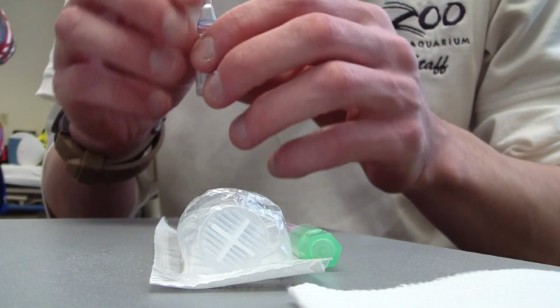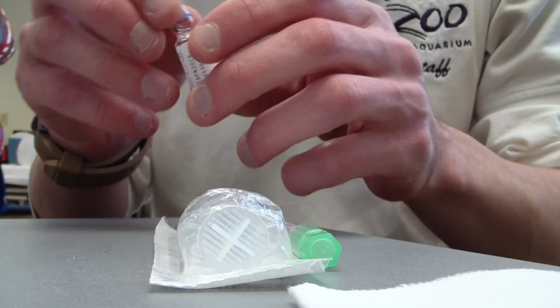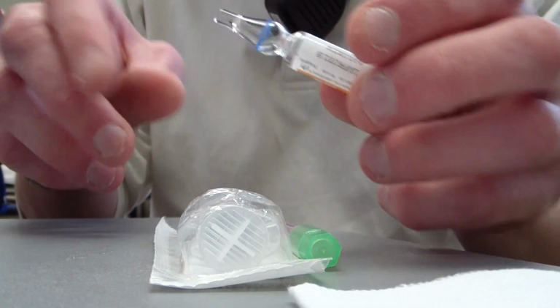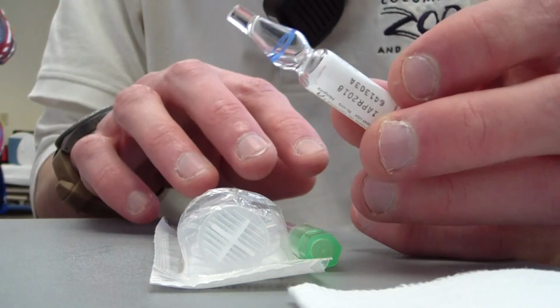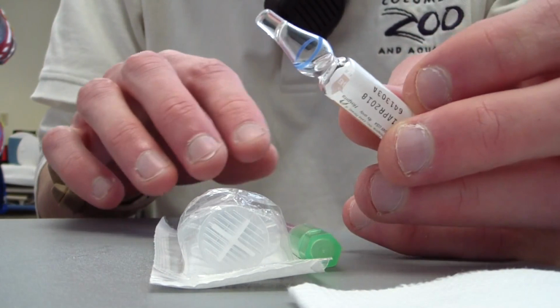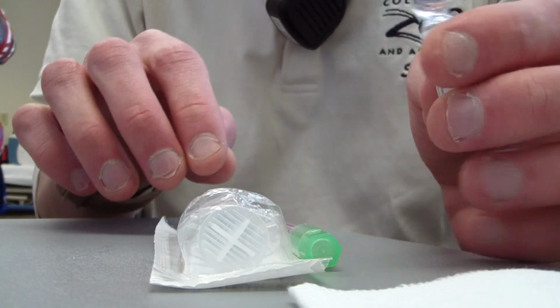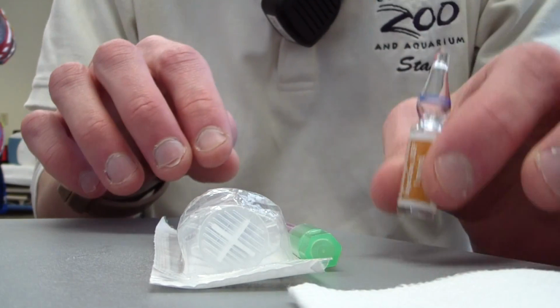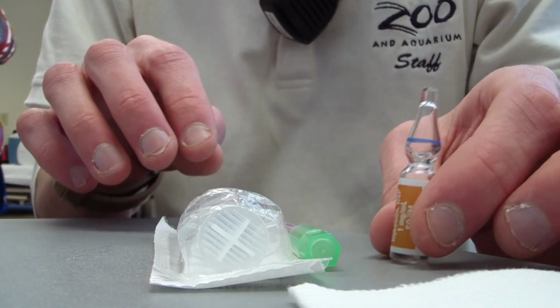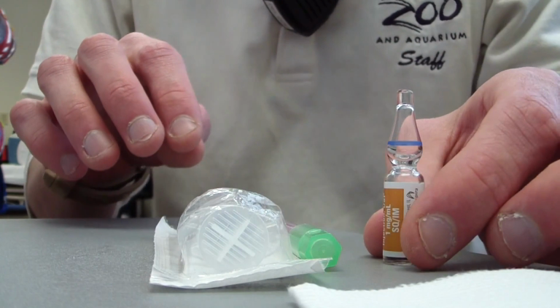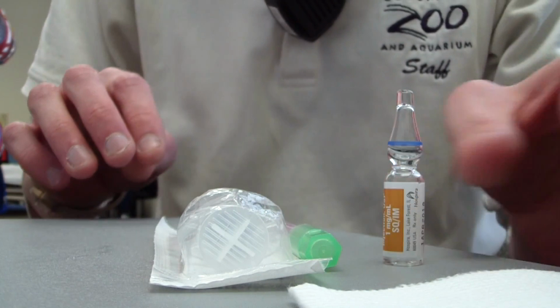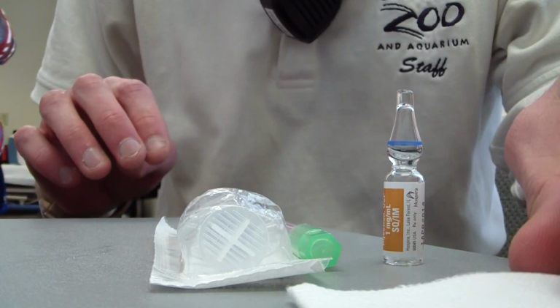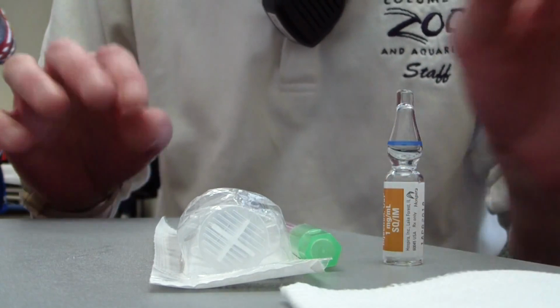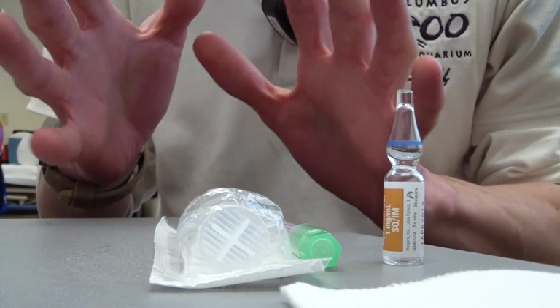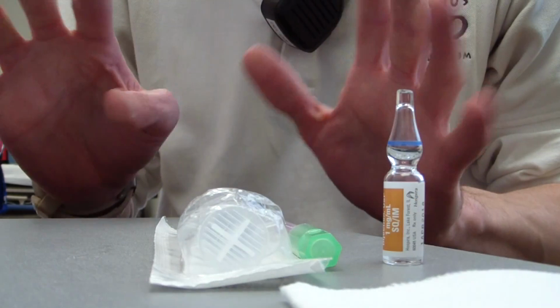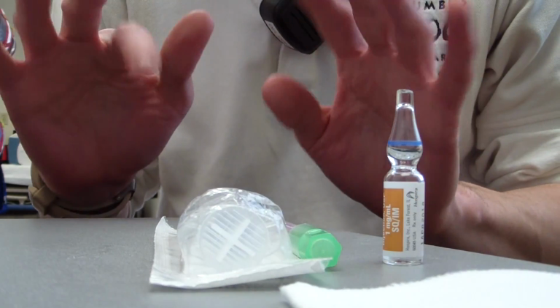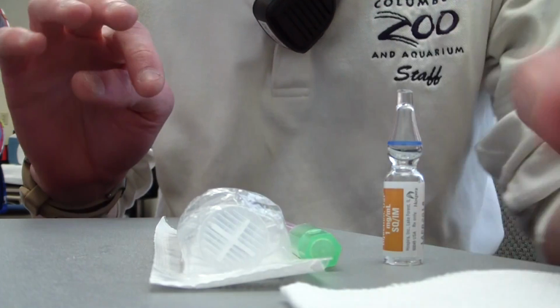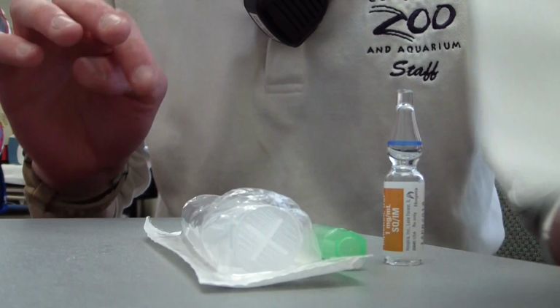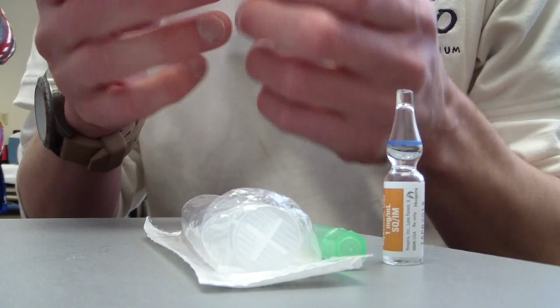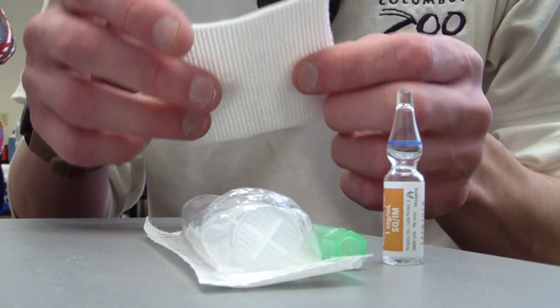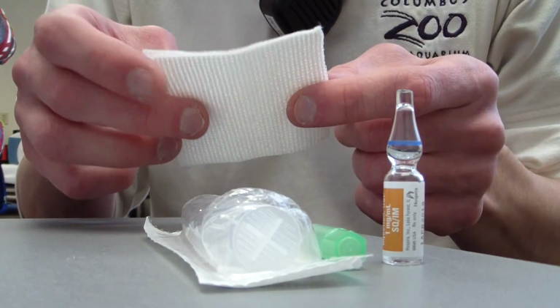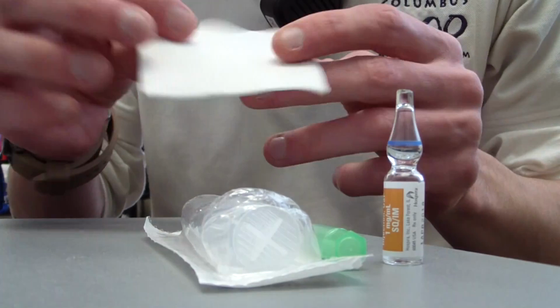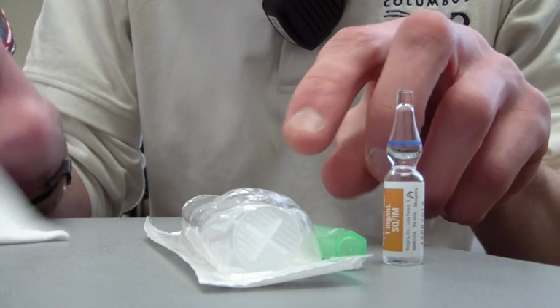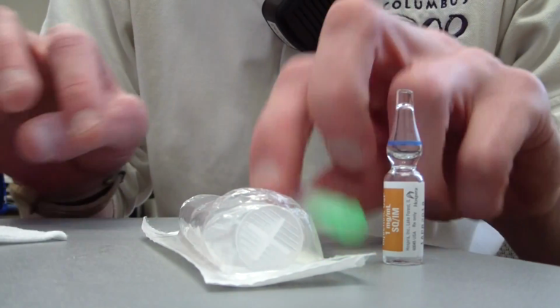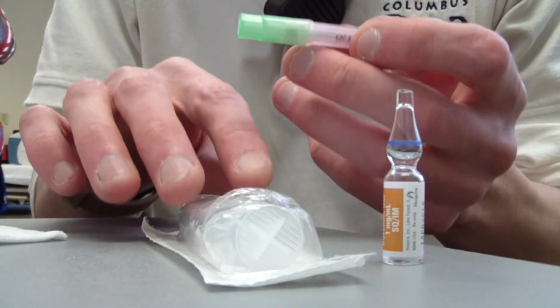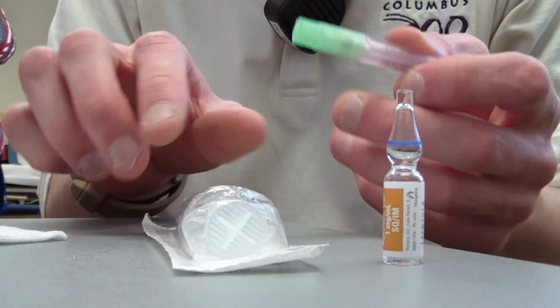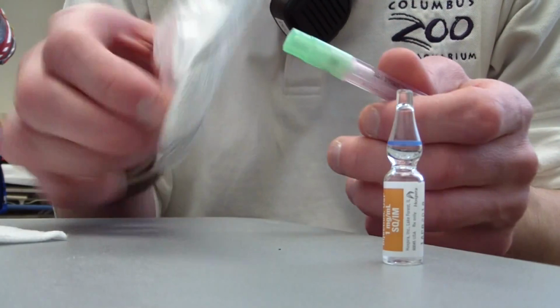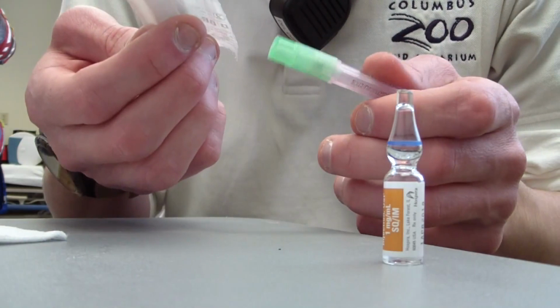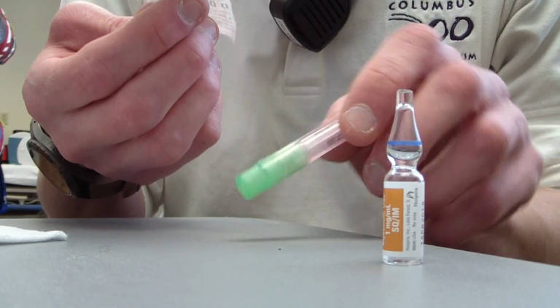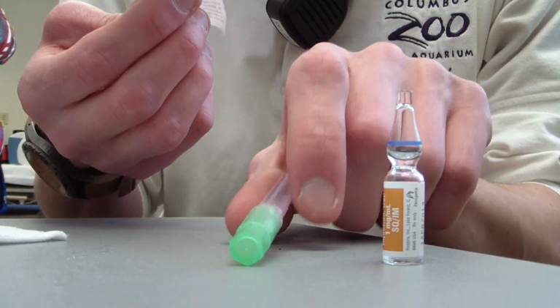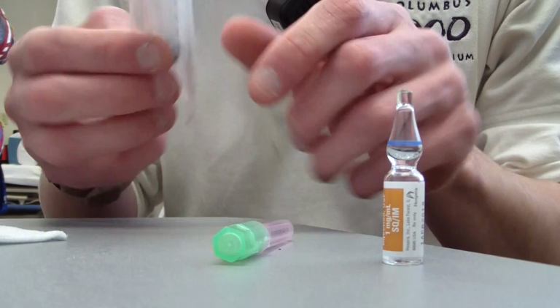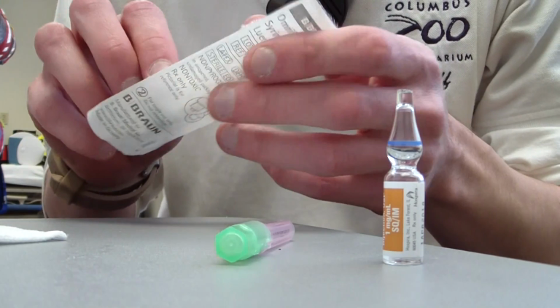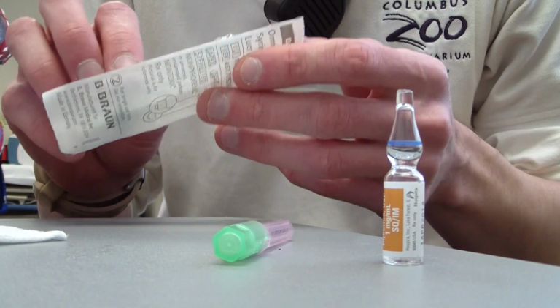You'll see it comes in a glass vial like this. Some of the things you're going to need are gloves, a piece of gauze pad, a filter needle, and a lure lock syringe.